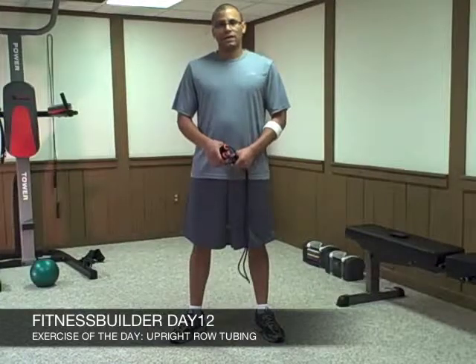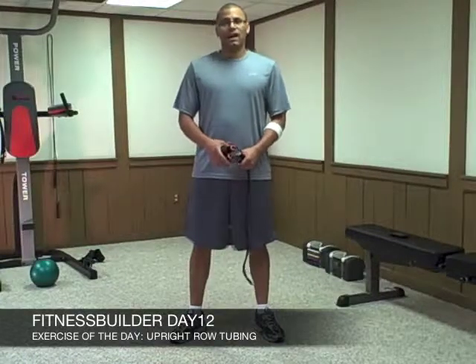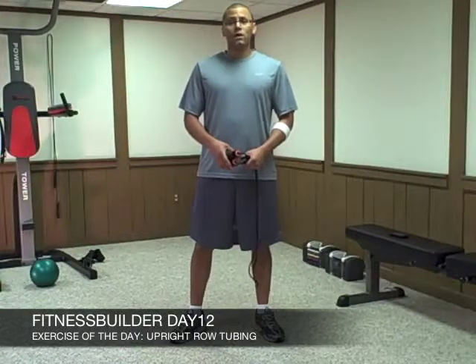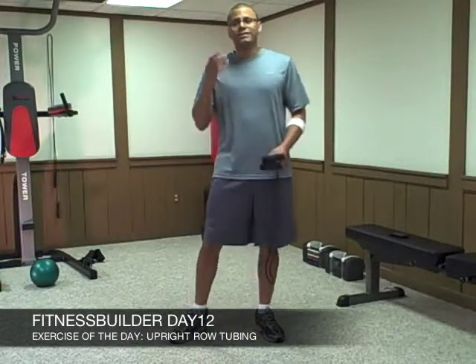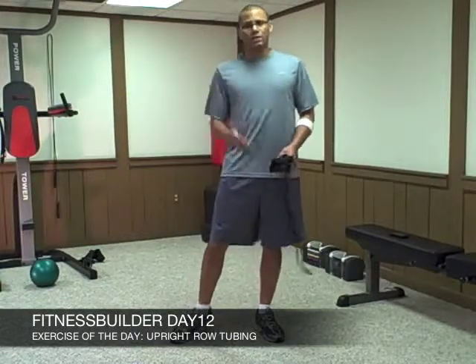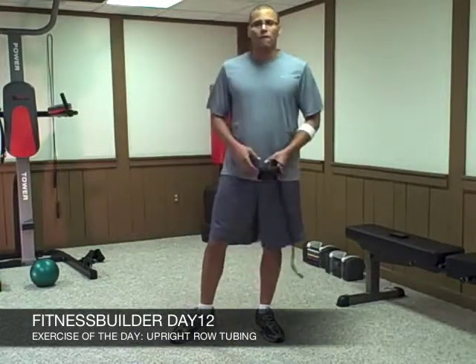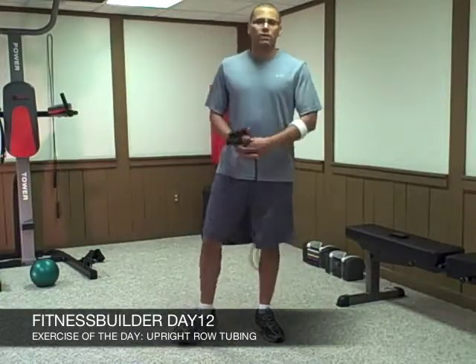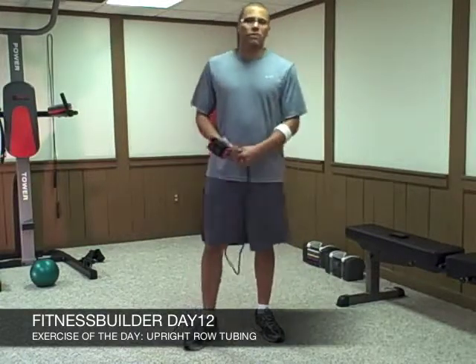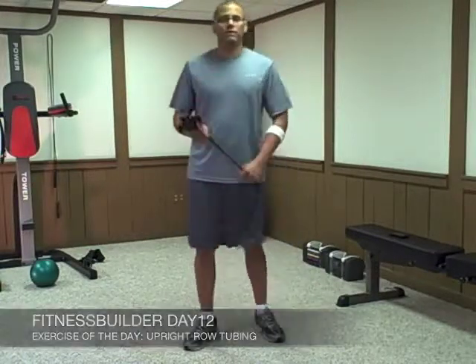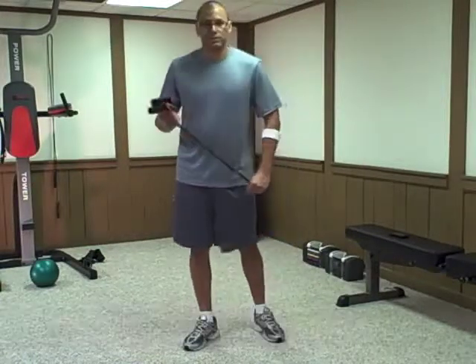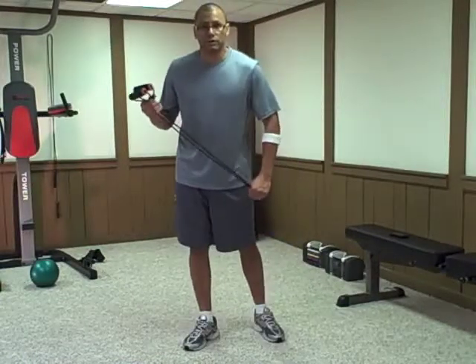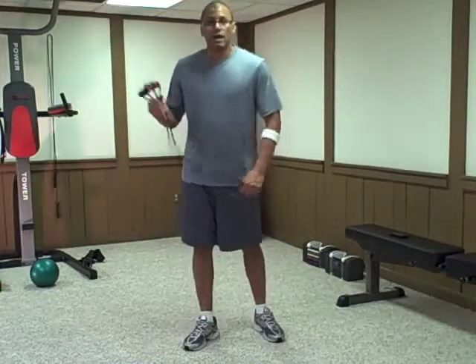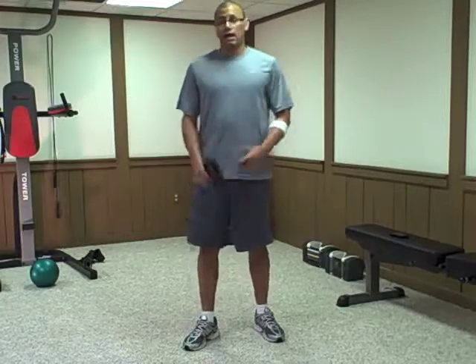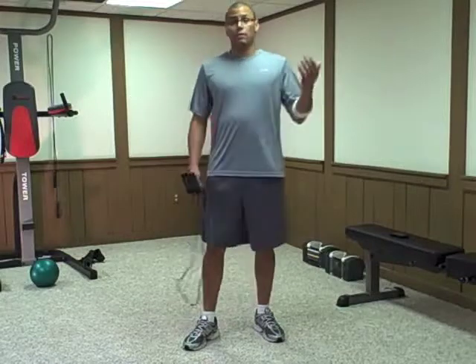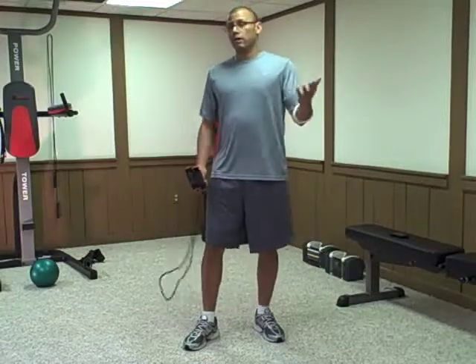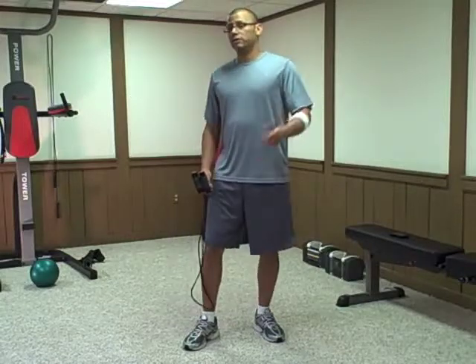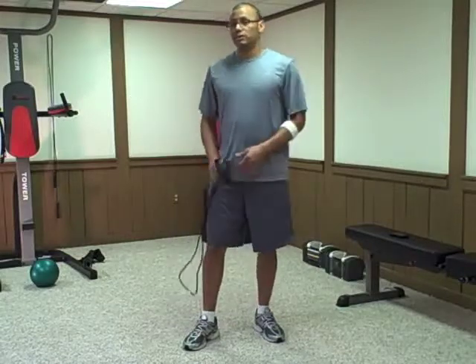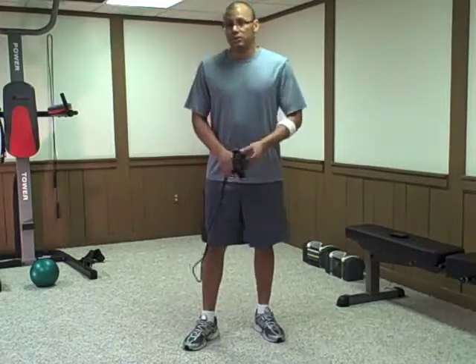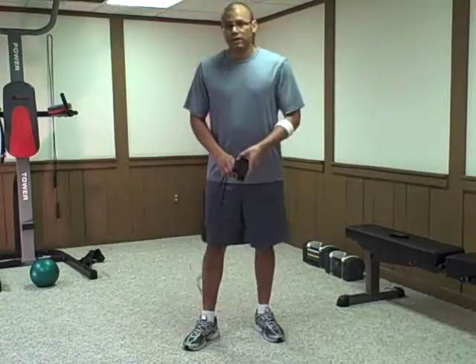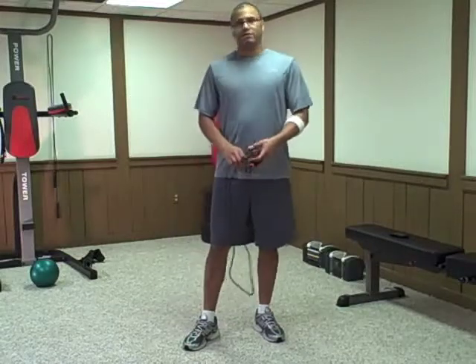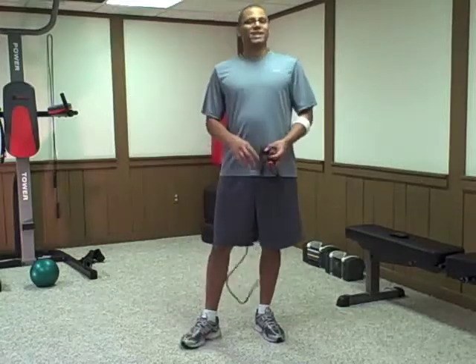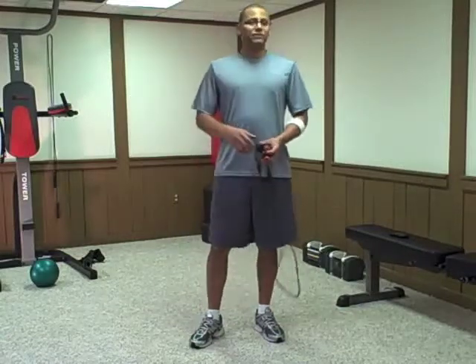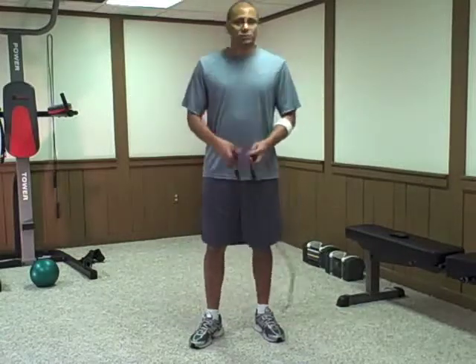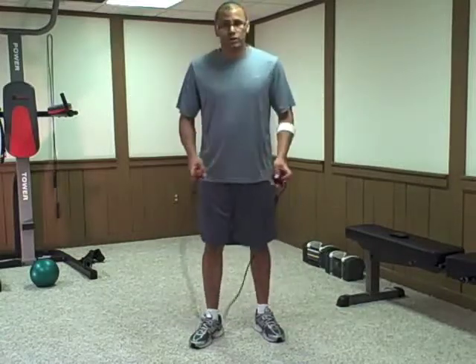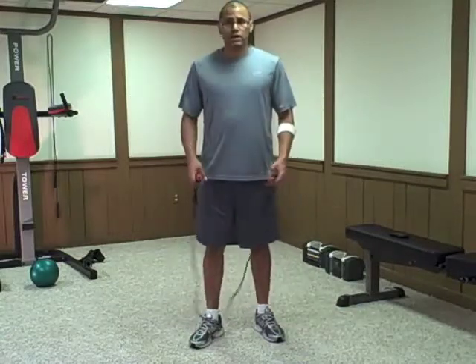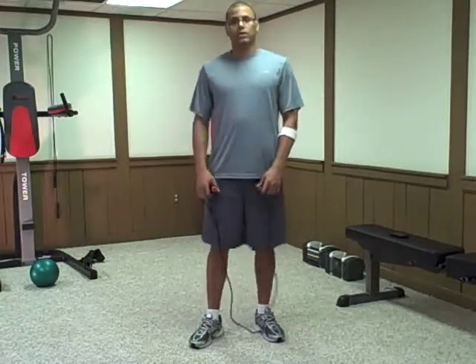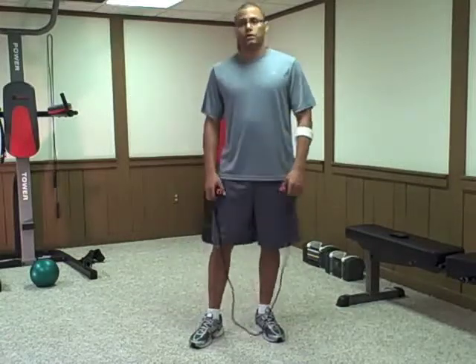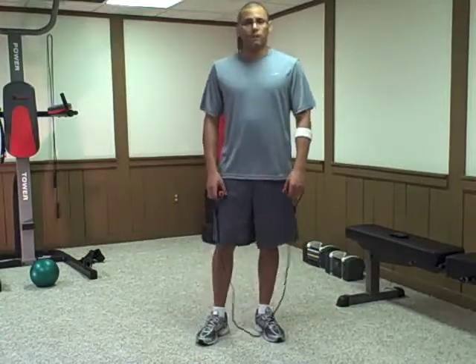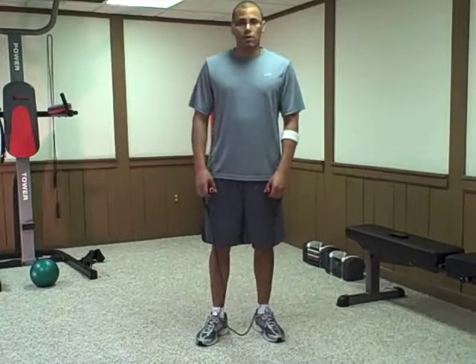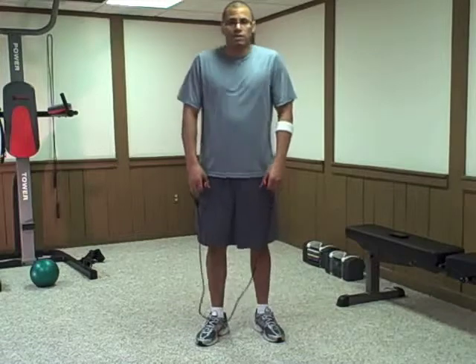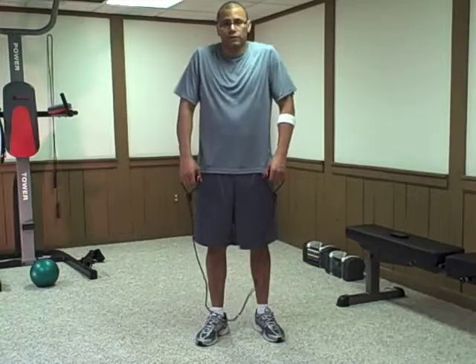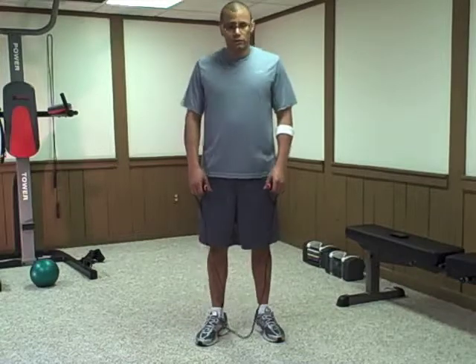Welcome to day 12, week 3 with the Fitness Builder, workout number two with tubing. Today's exercise I want to show you is called the upright row. It's for your shoulders.